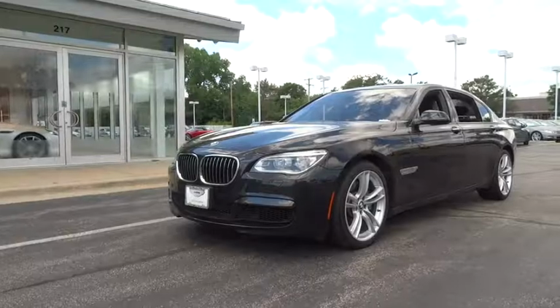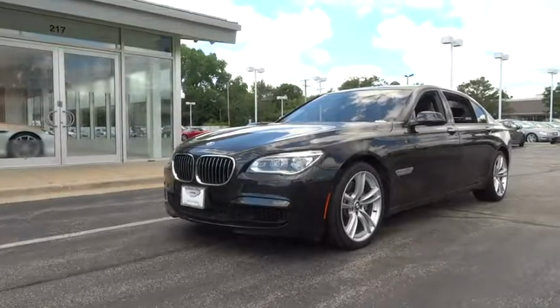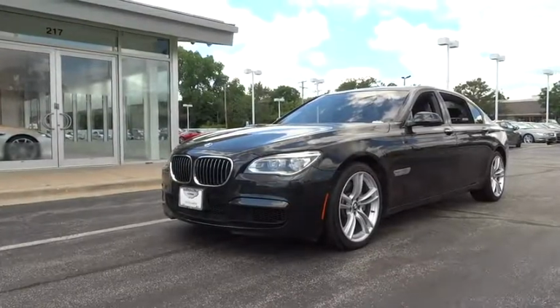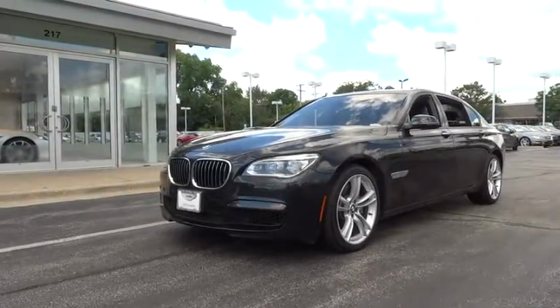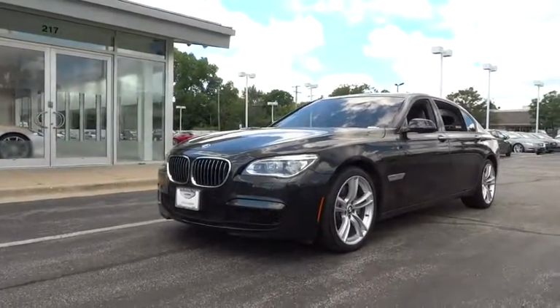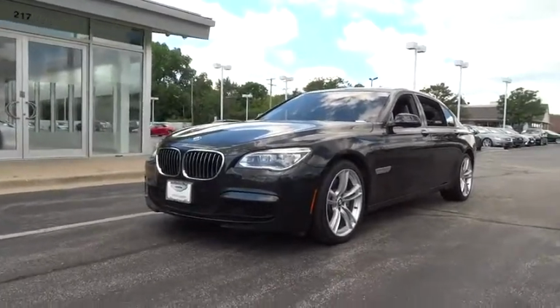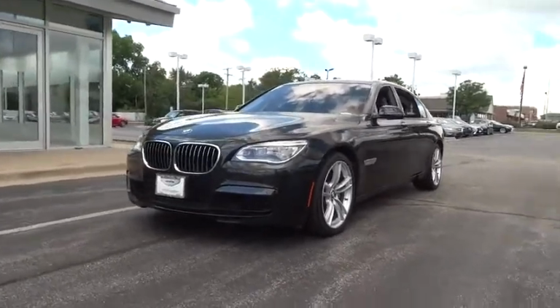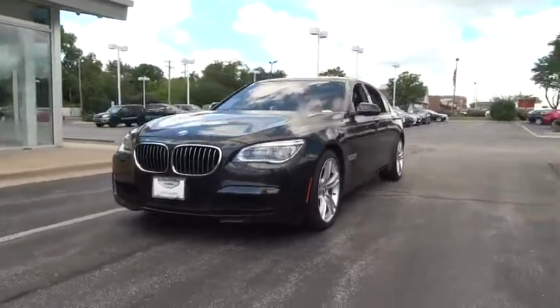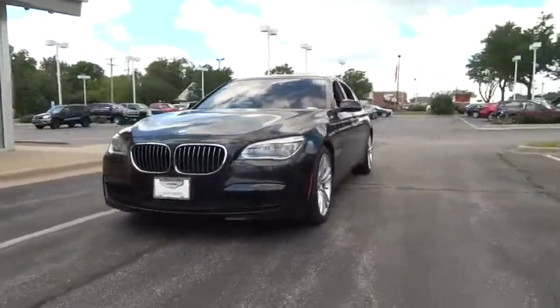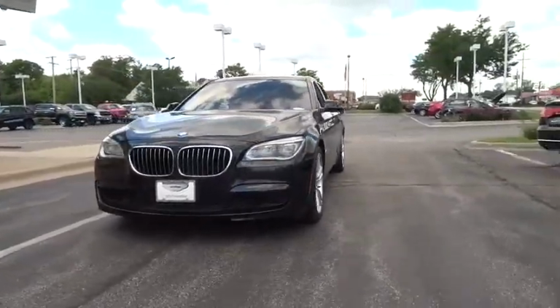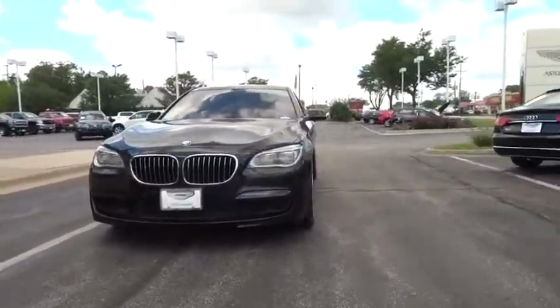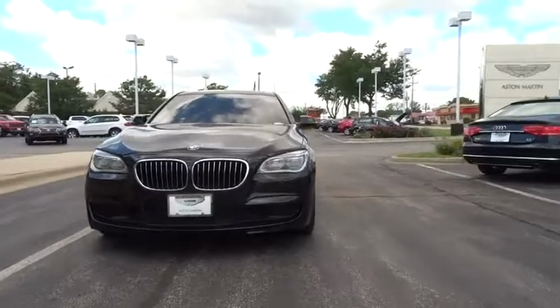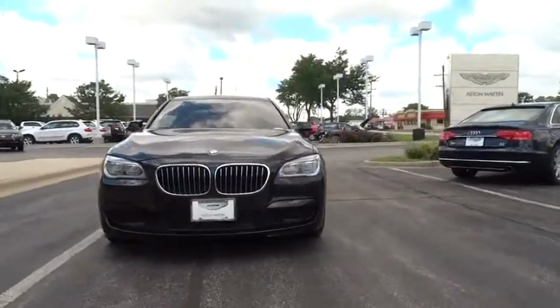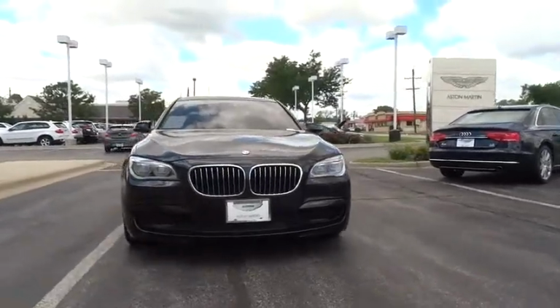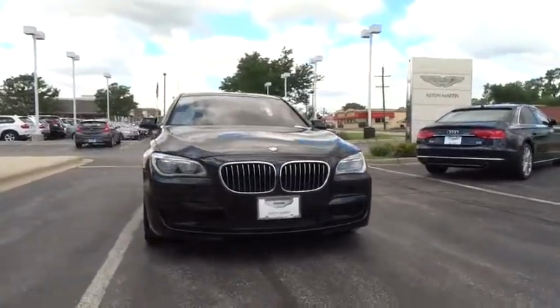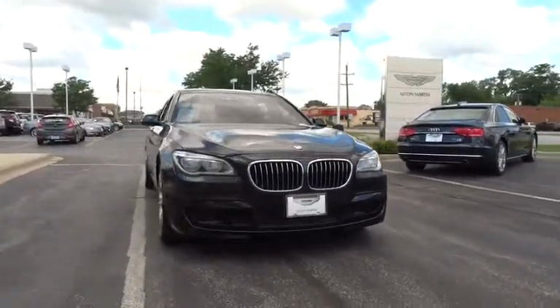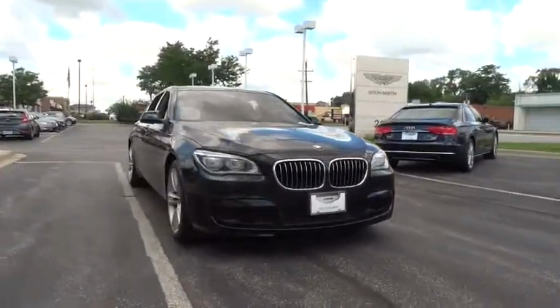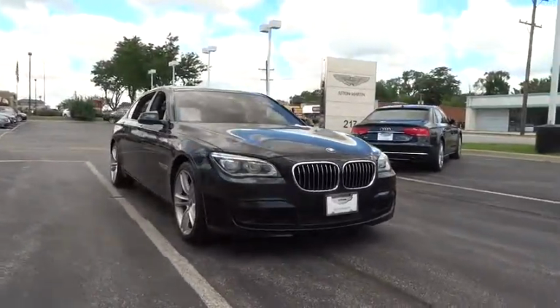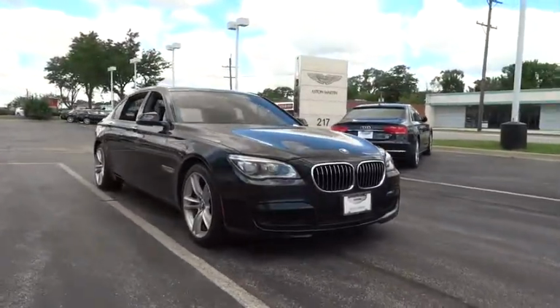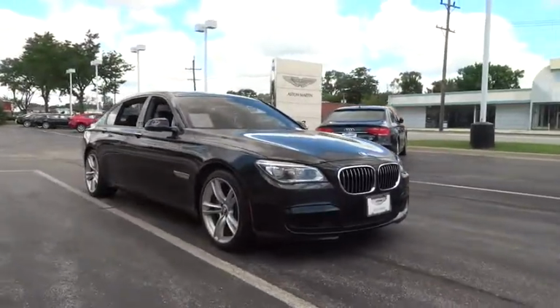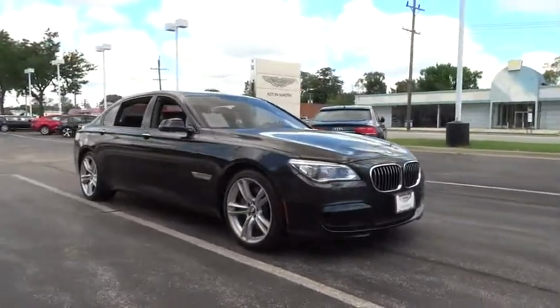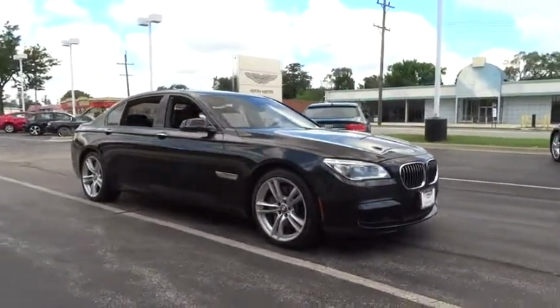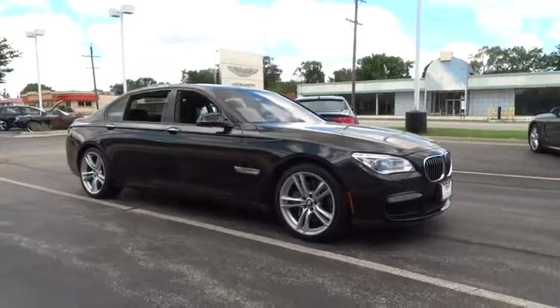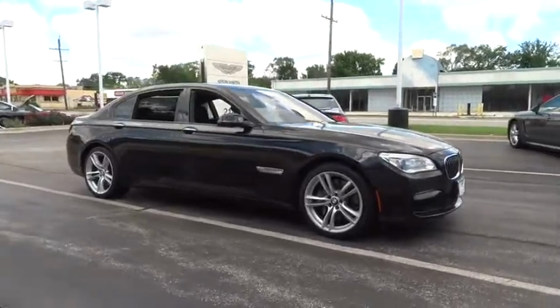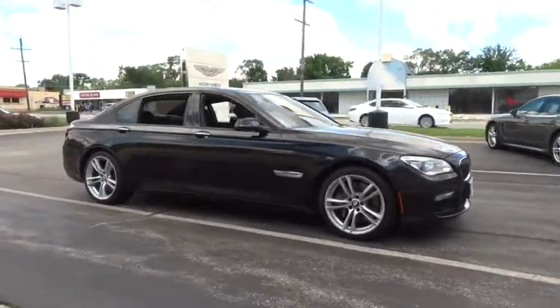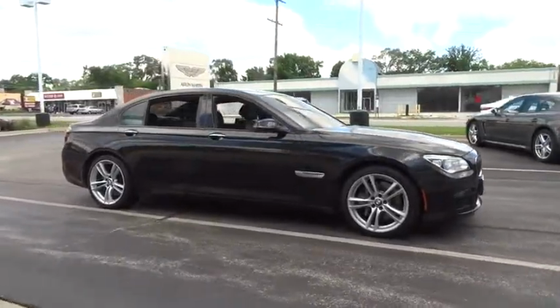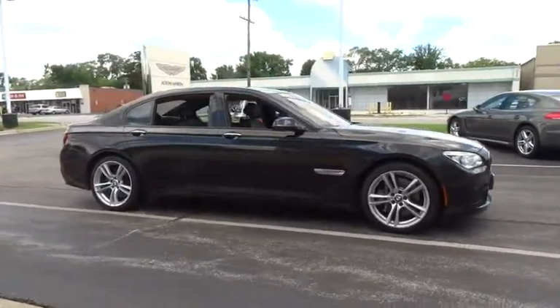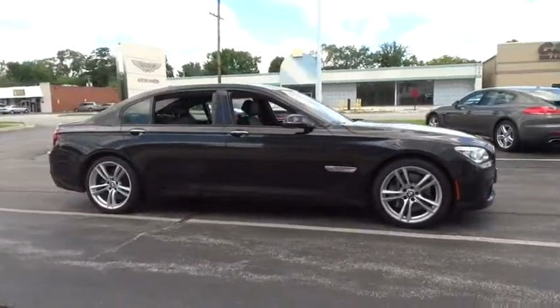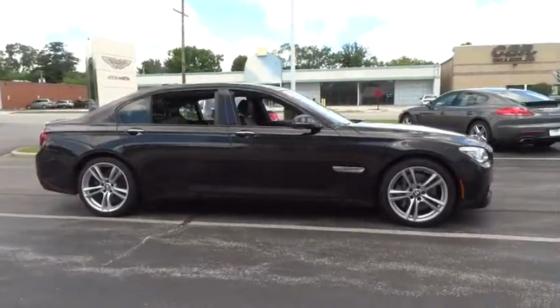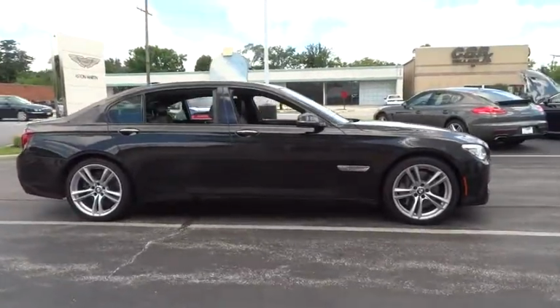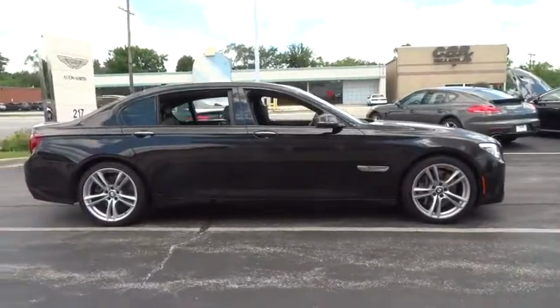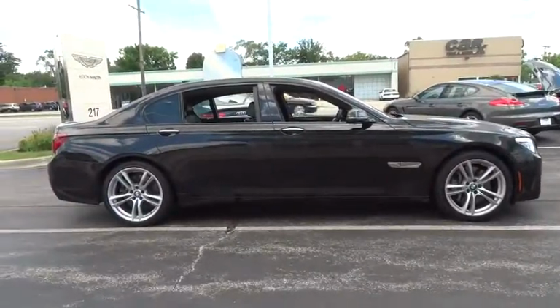The 2013 BMW 7 Series. This full-size sedan has always represented the top of luxury and technology. This vehicle has less than 55,000 miles.